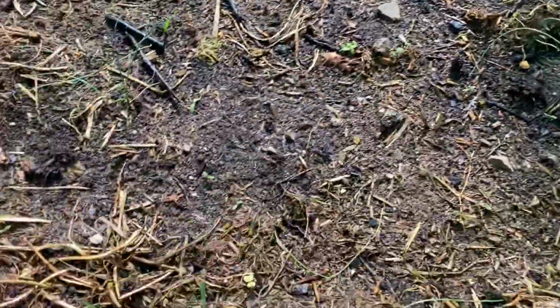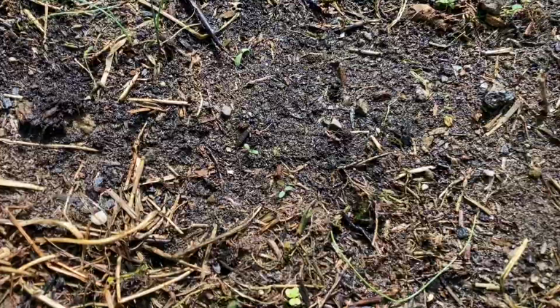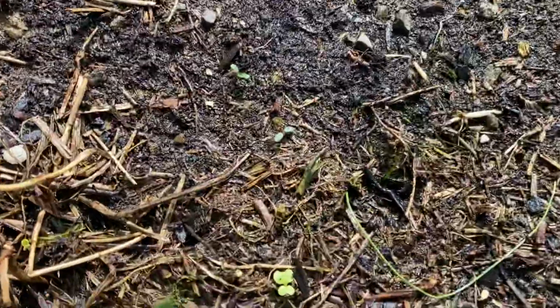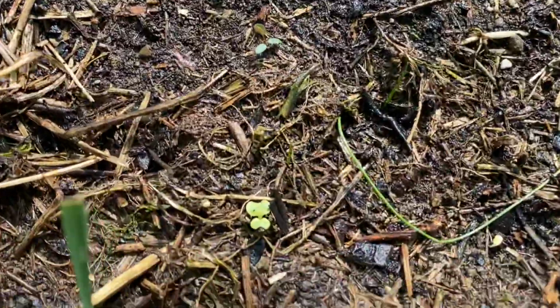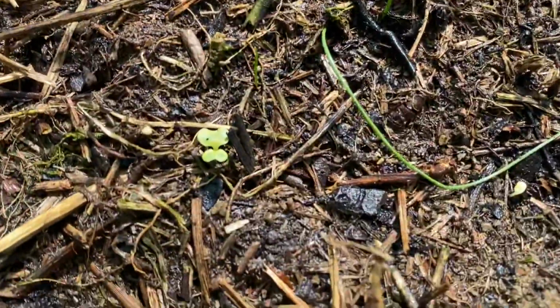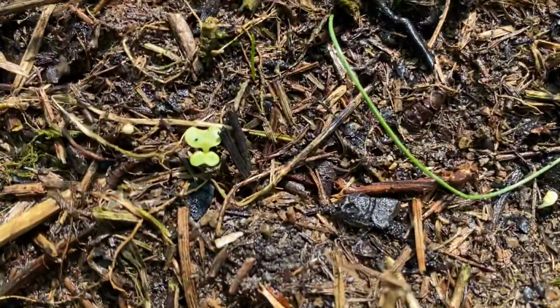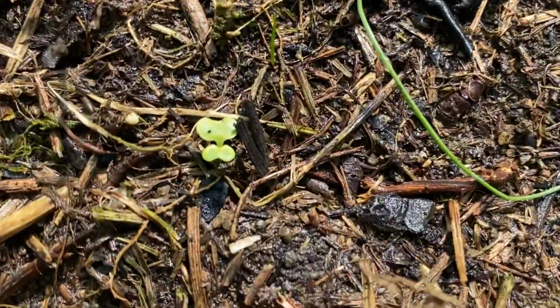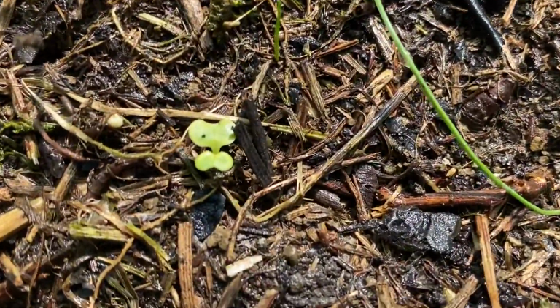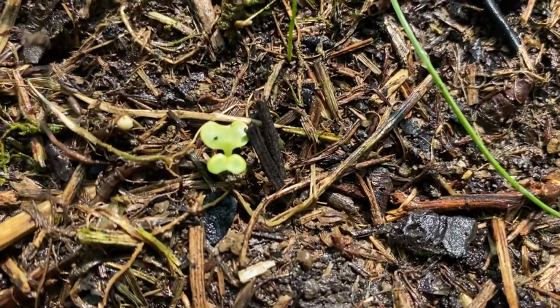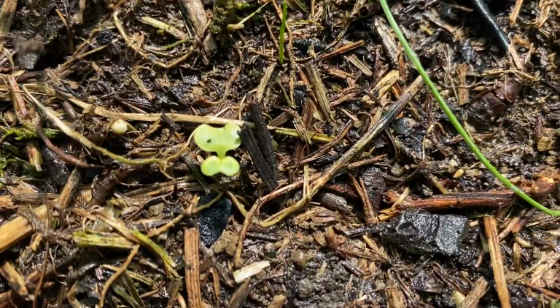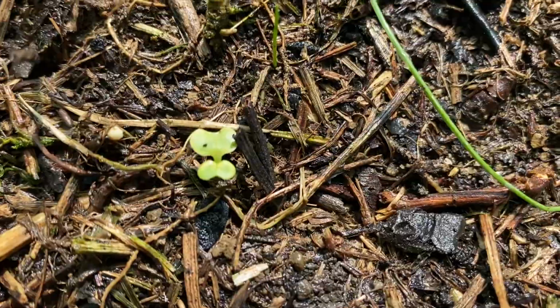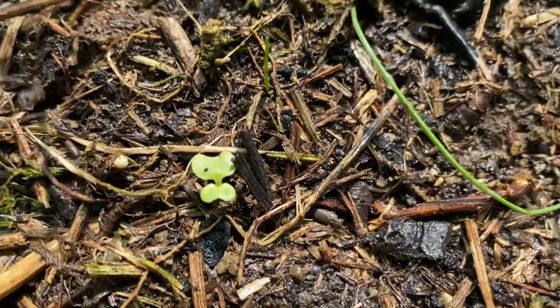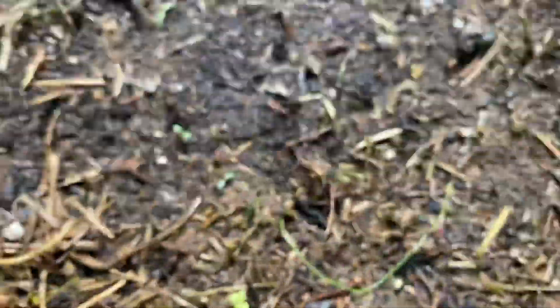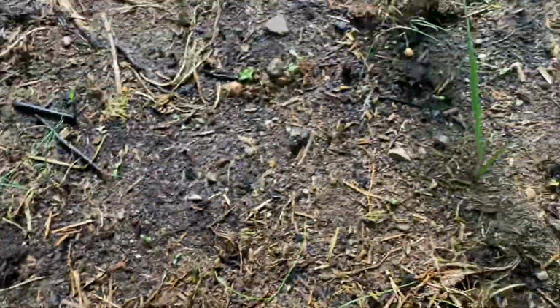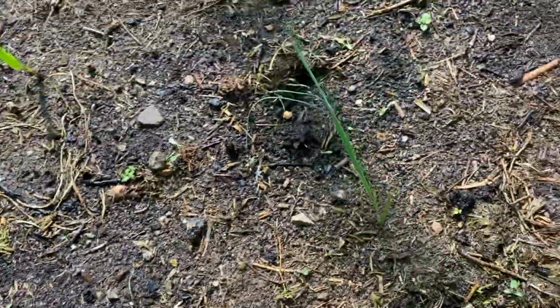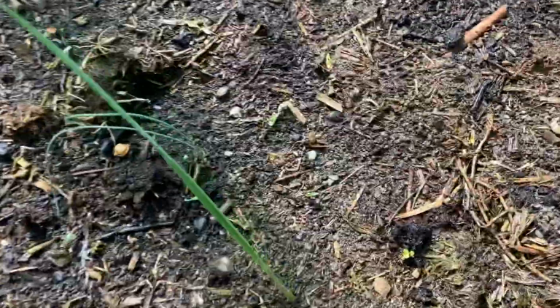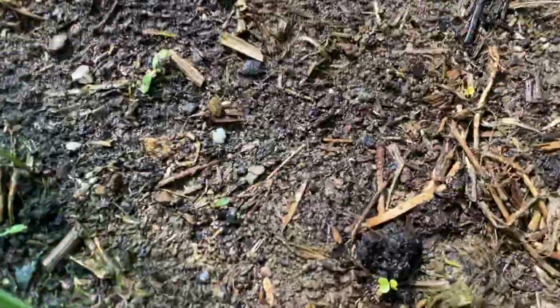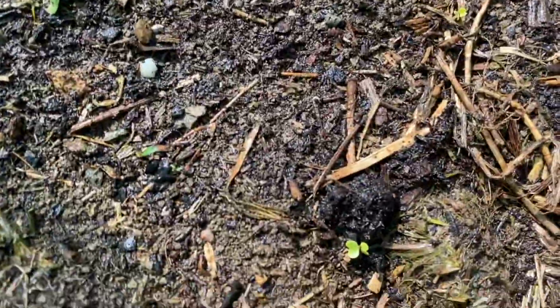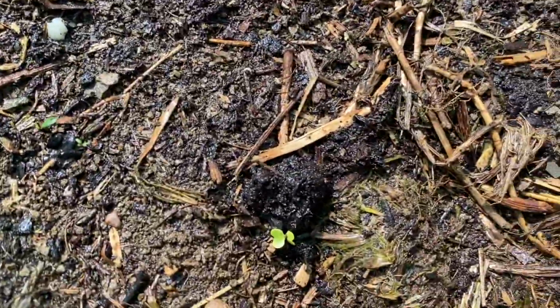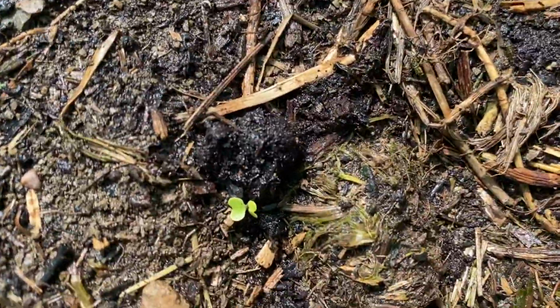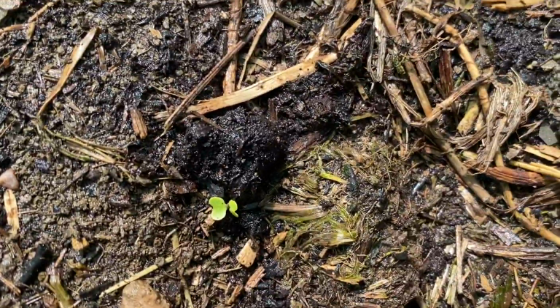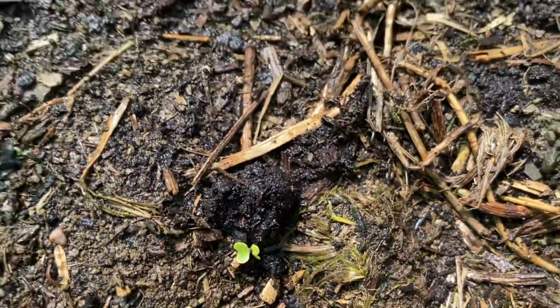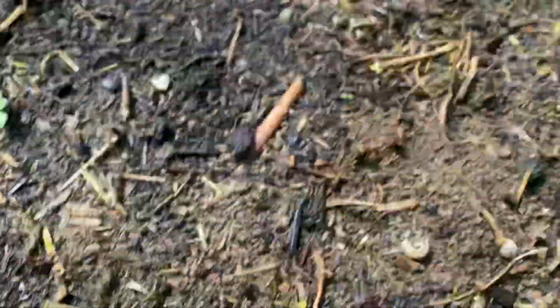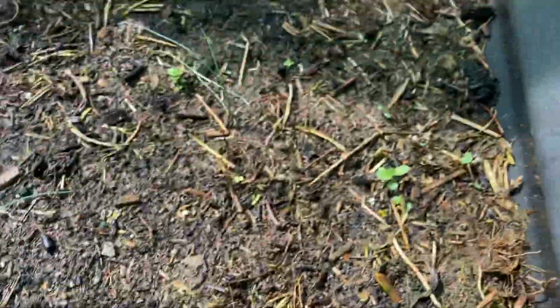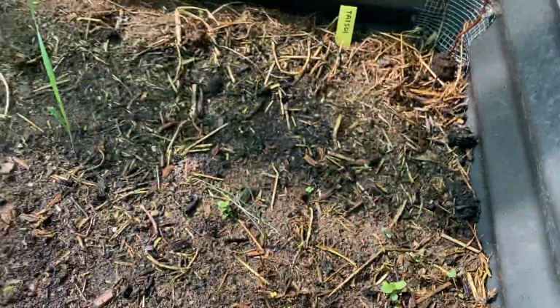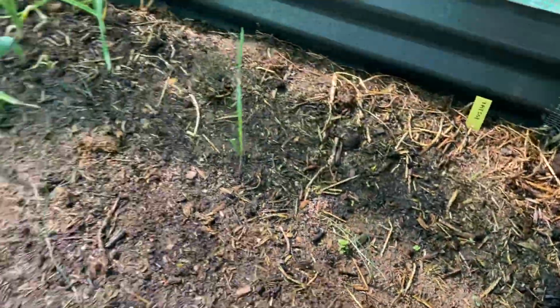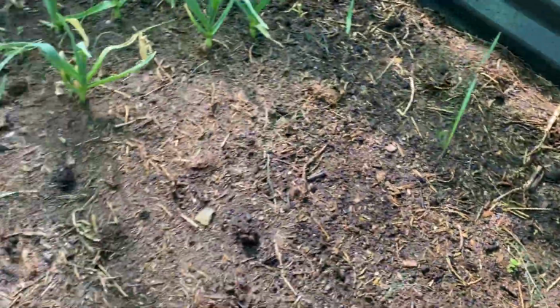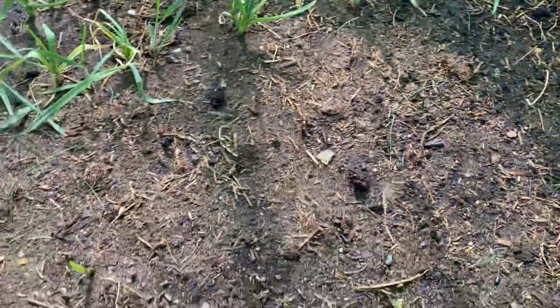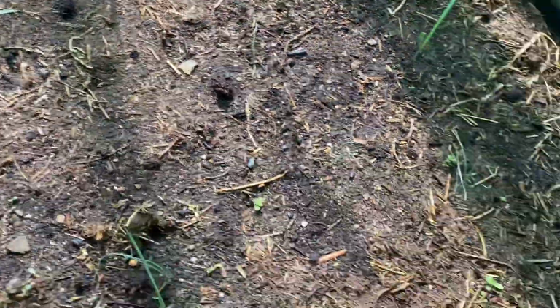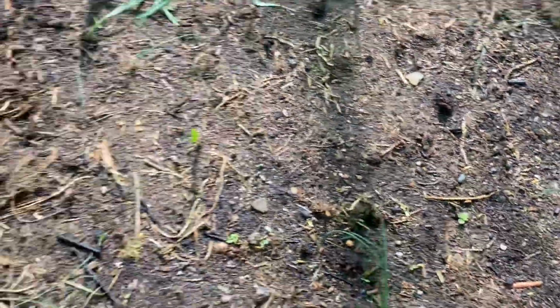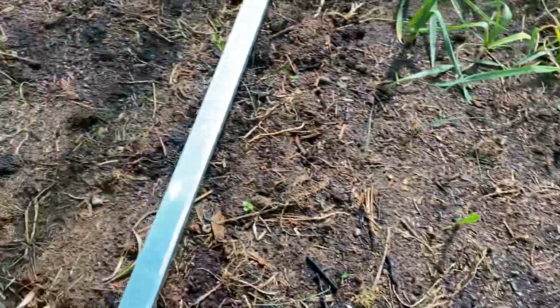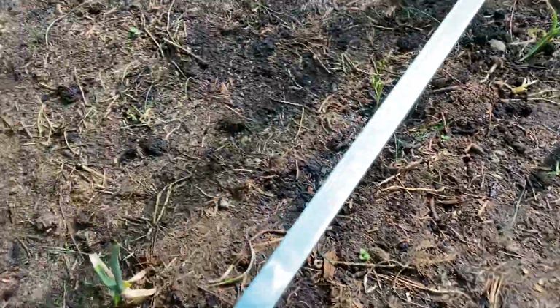Here's one right there — see that? That is some of the cabbage that germinated. There's another one there and a couple more down there. So that is exciting.